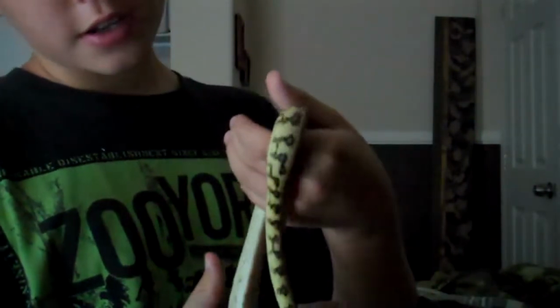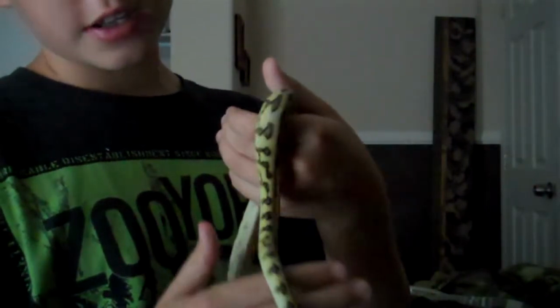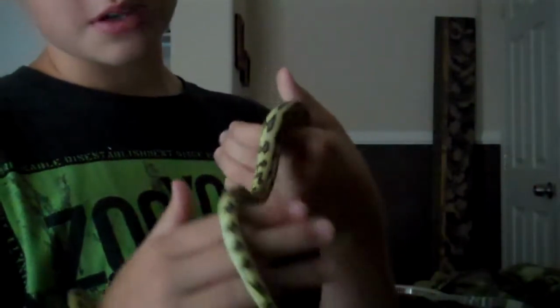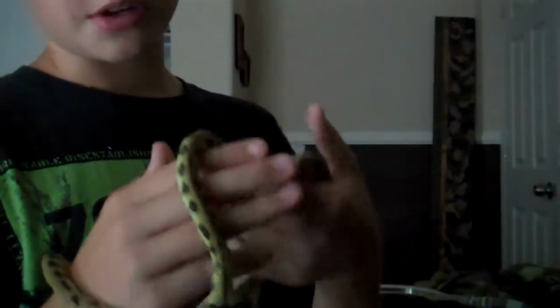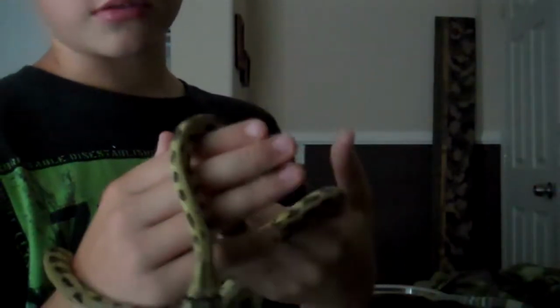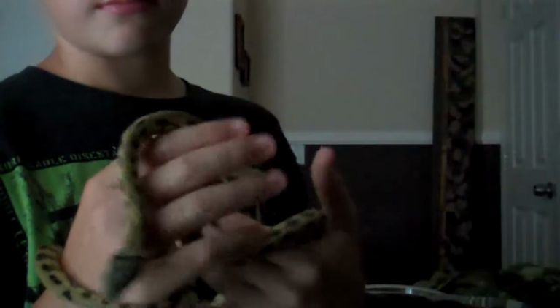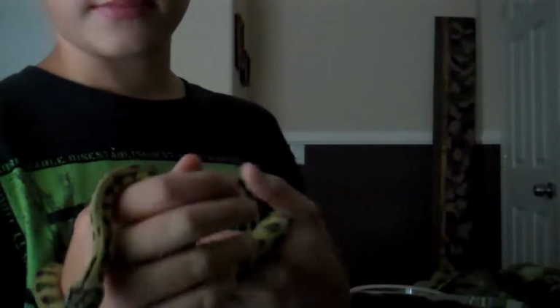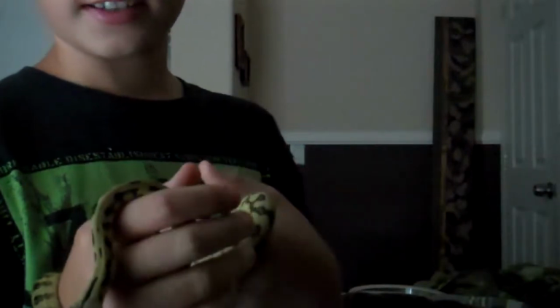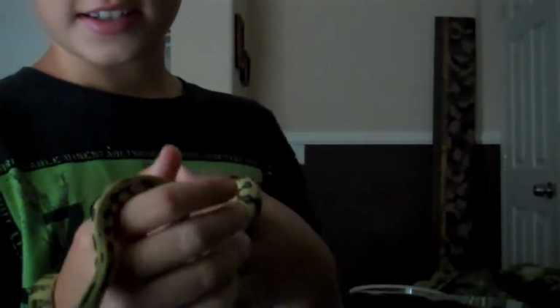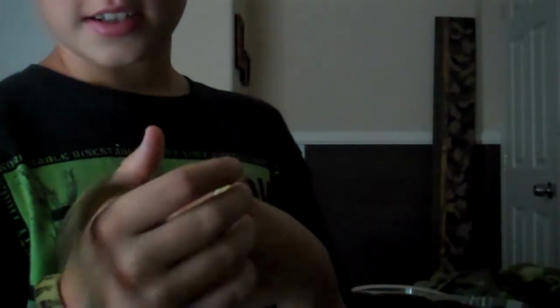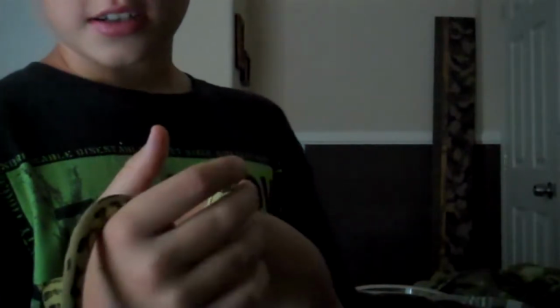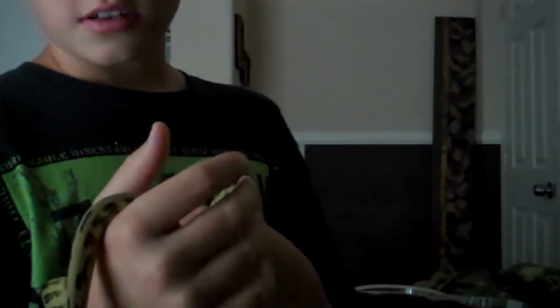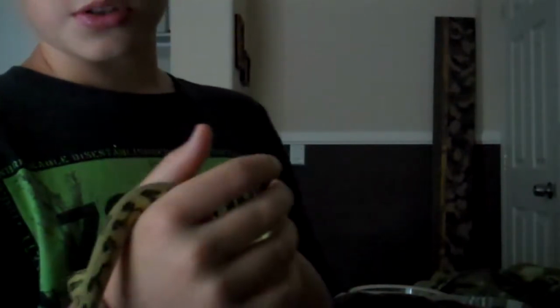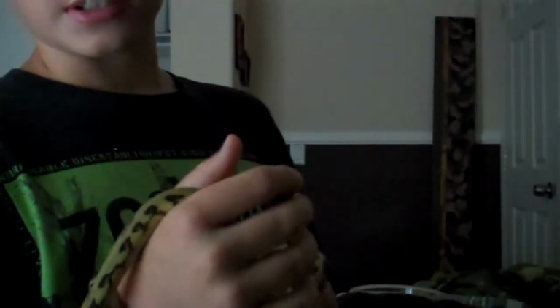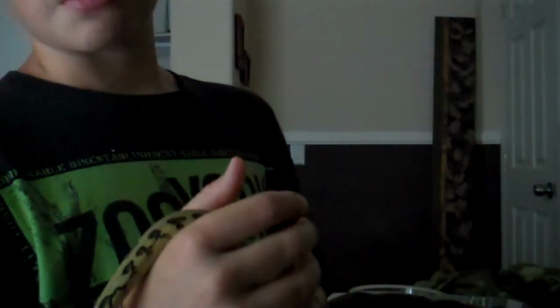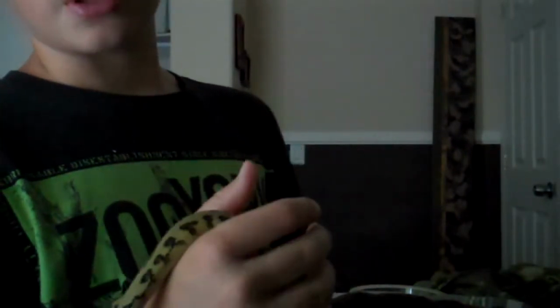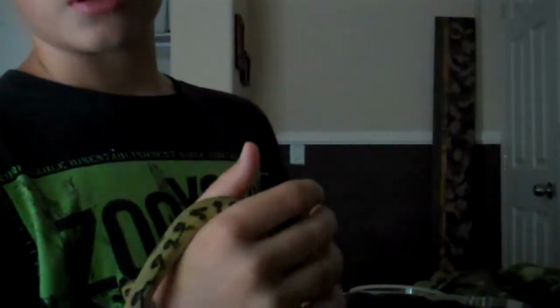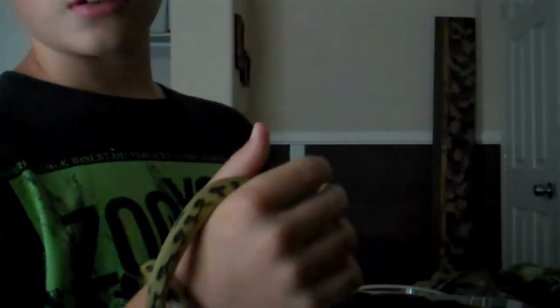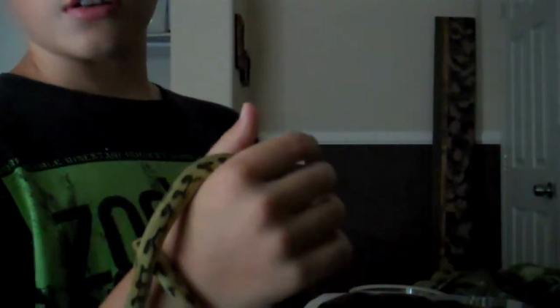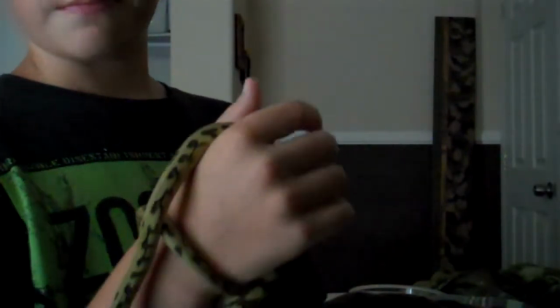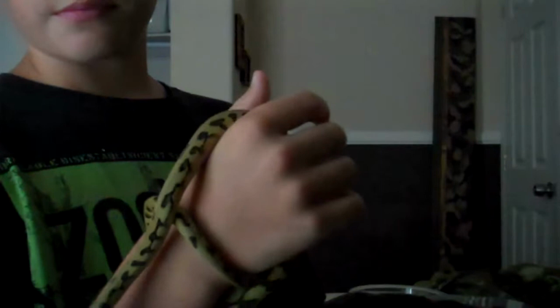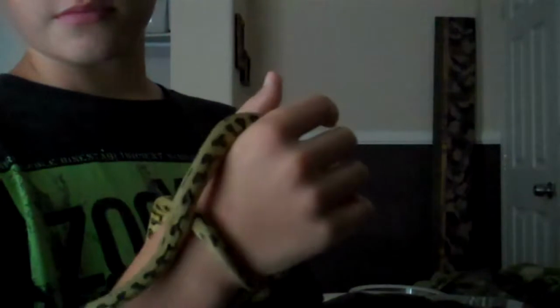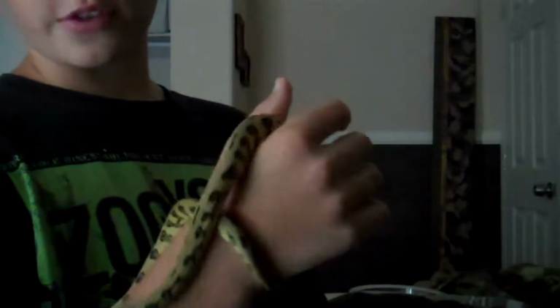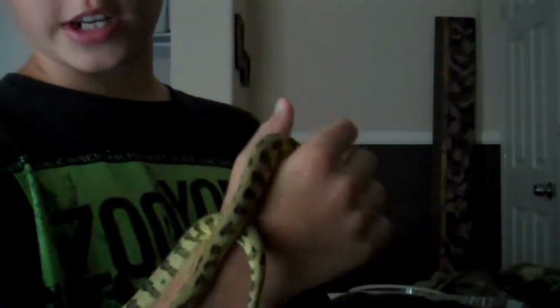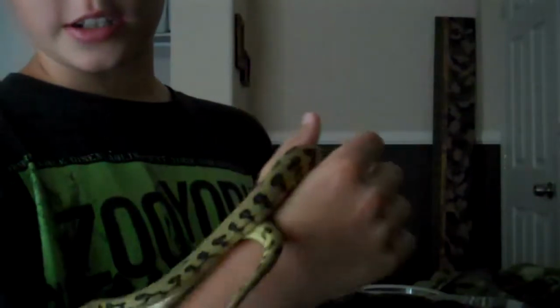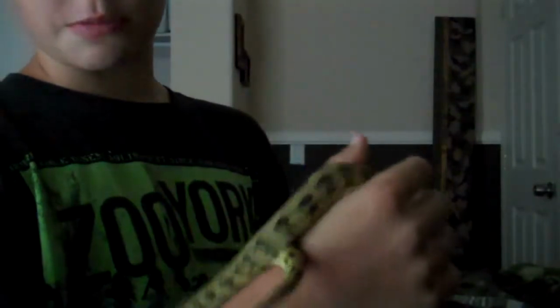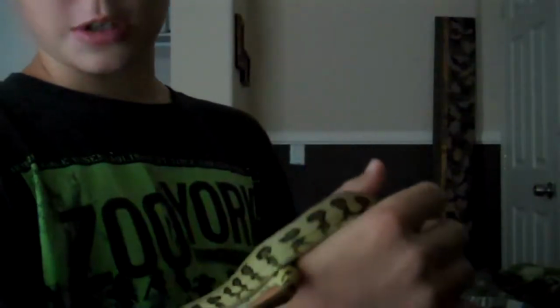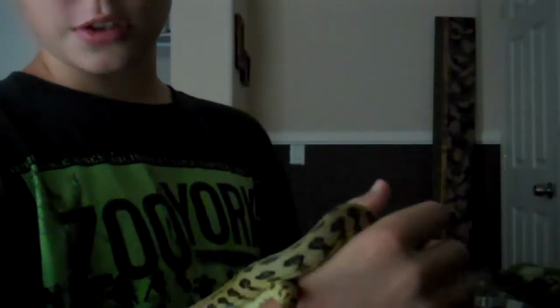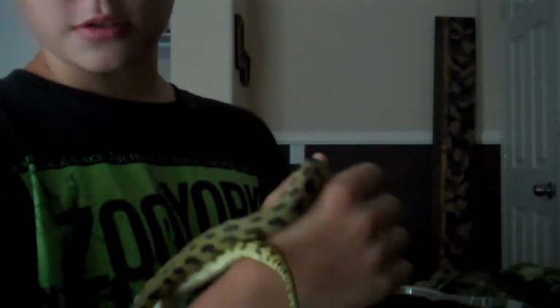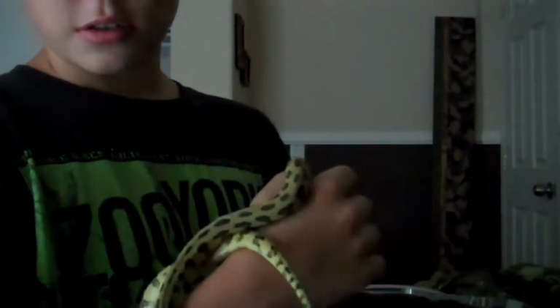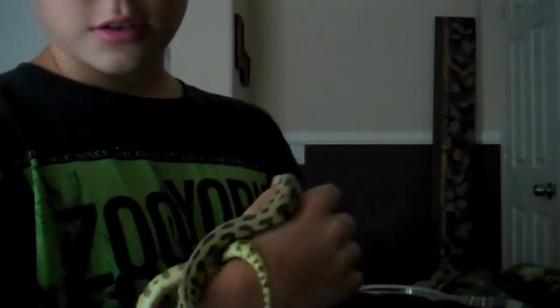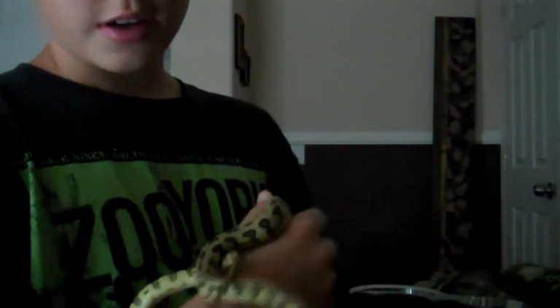I want to tame him down so I can get him on camera and he can be a puppy dog. Almost all my snakes are puppy dogs, except for these guys because I just picked them up.